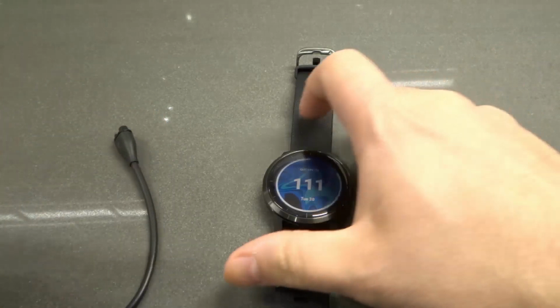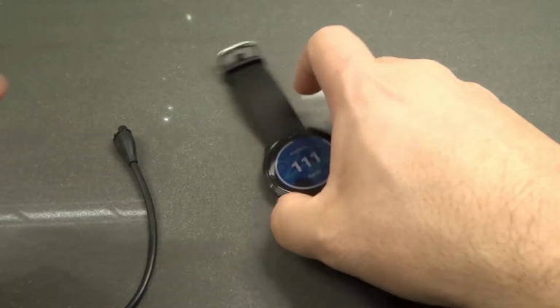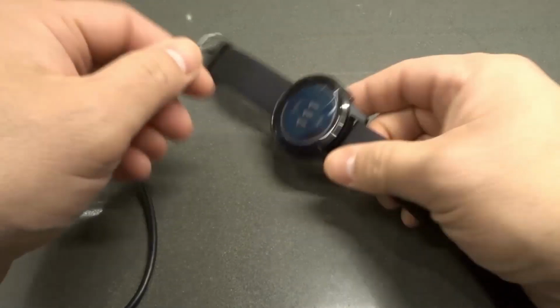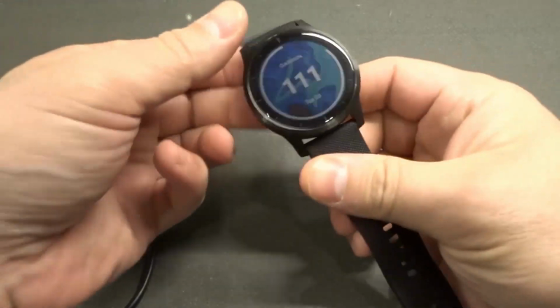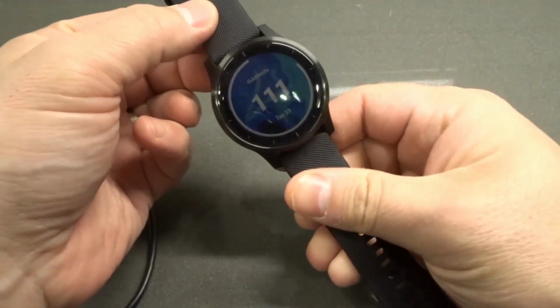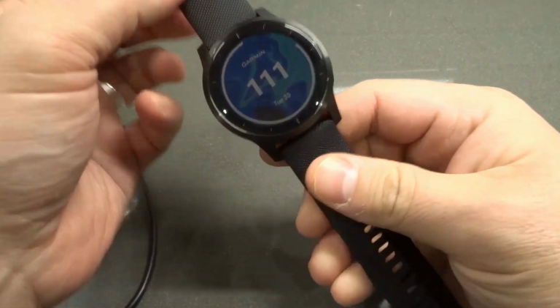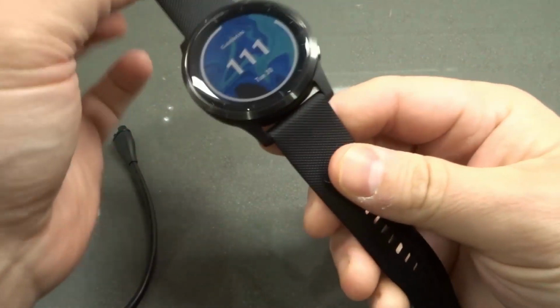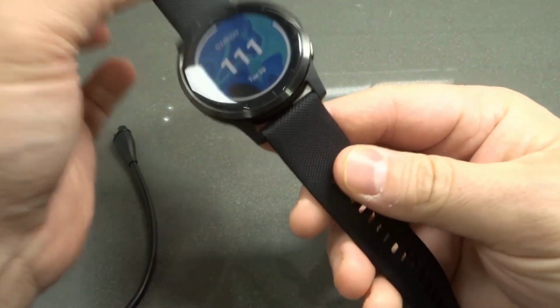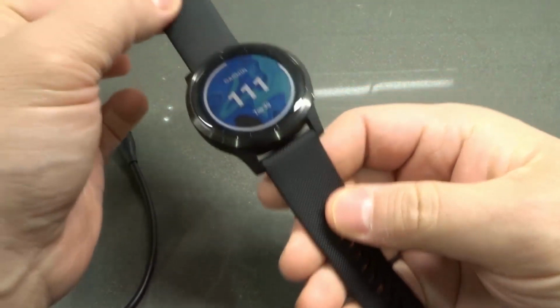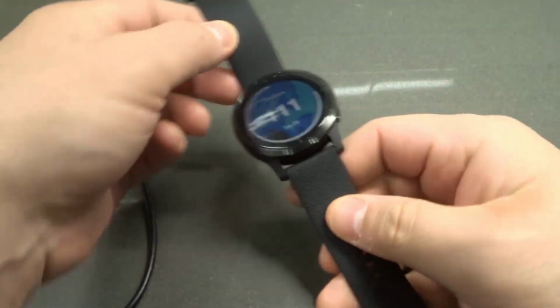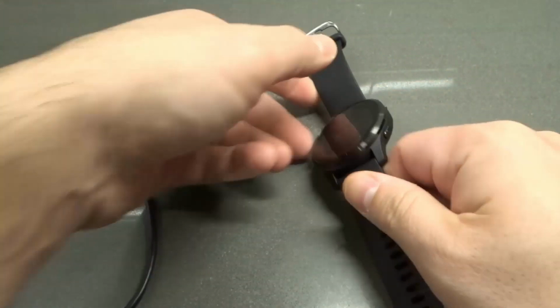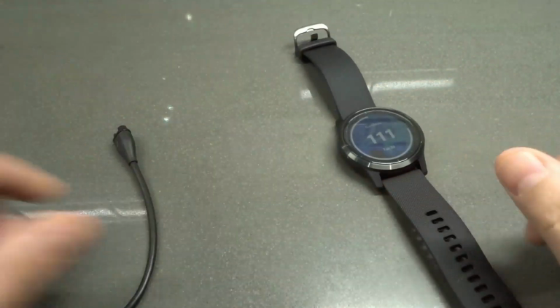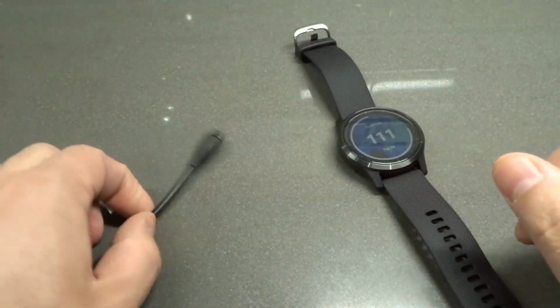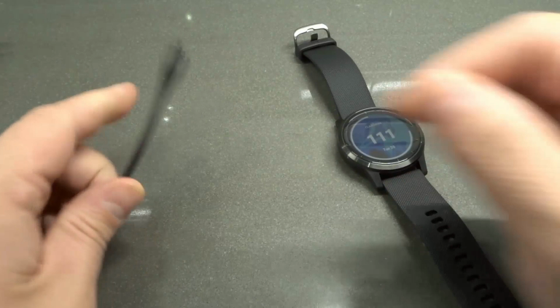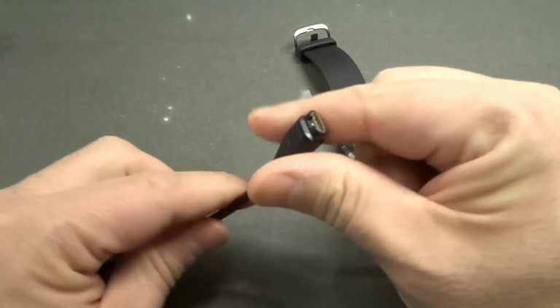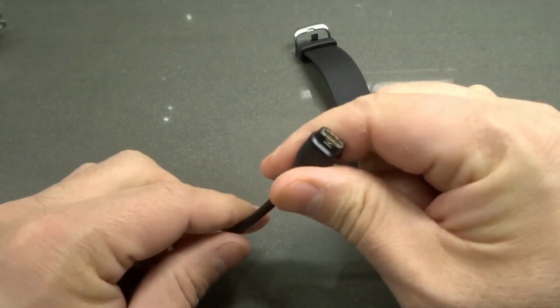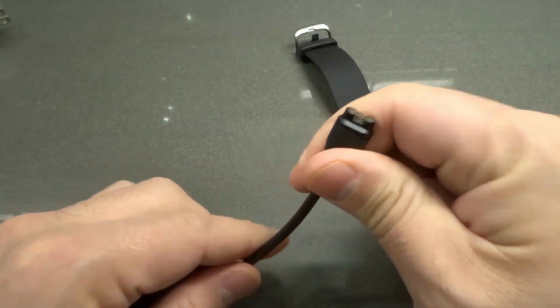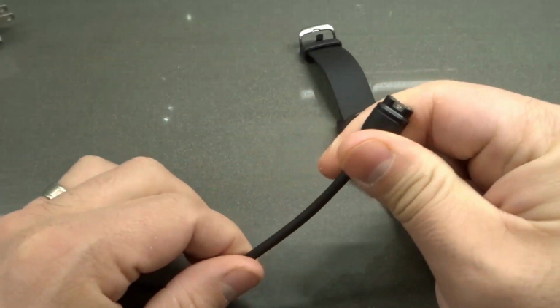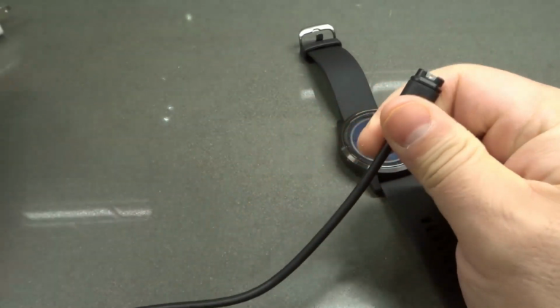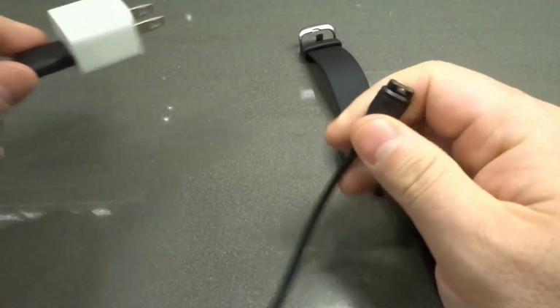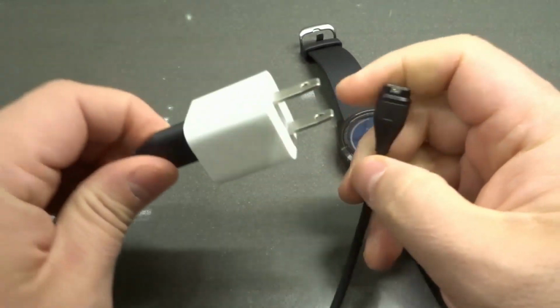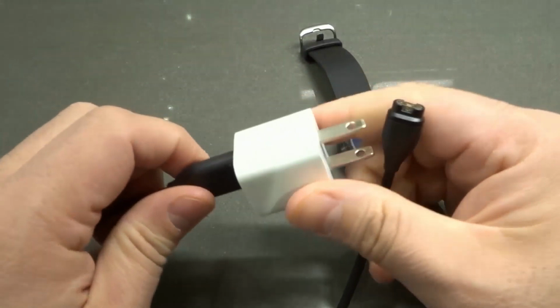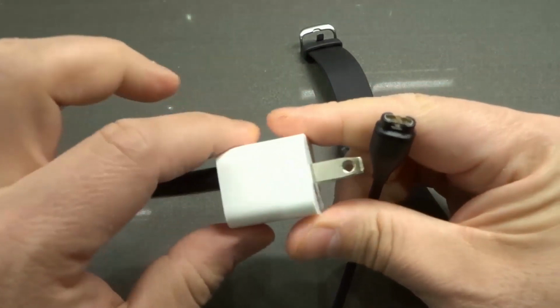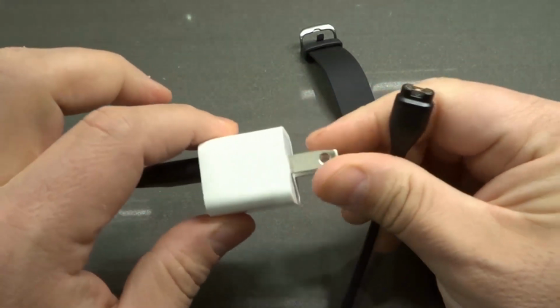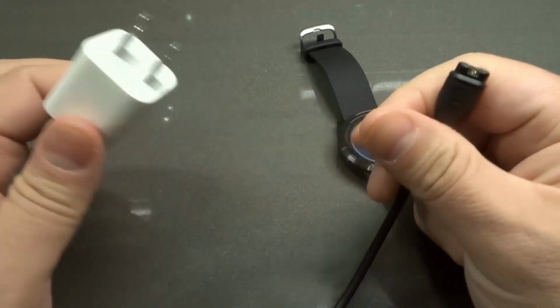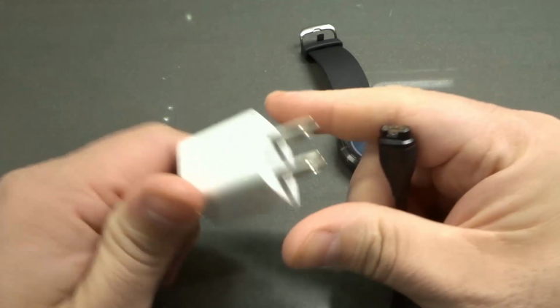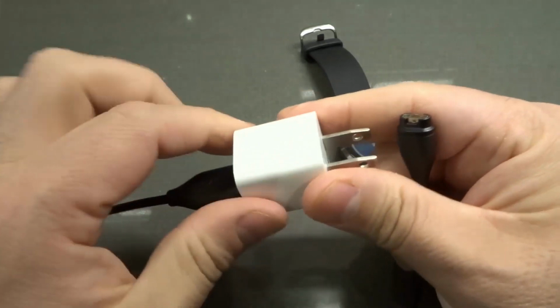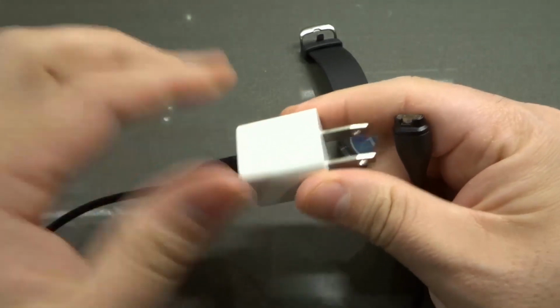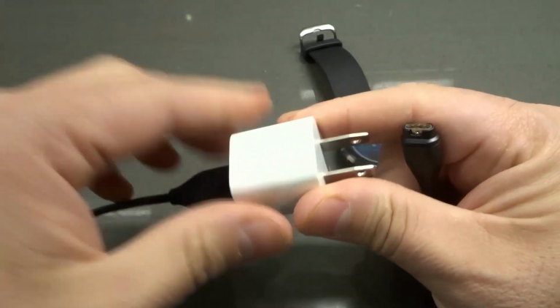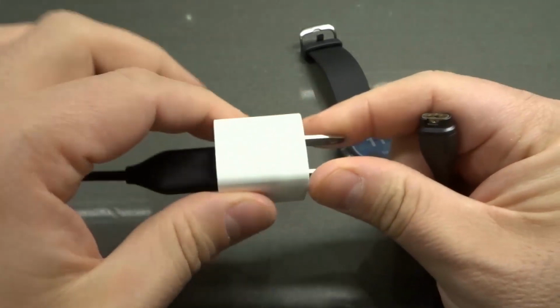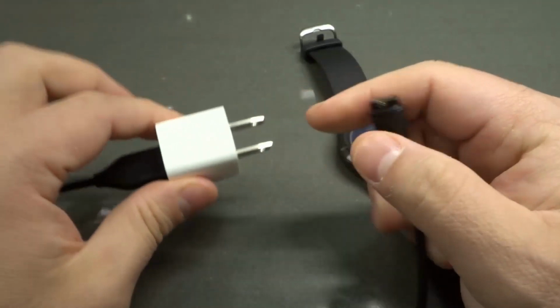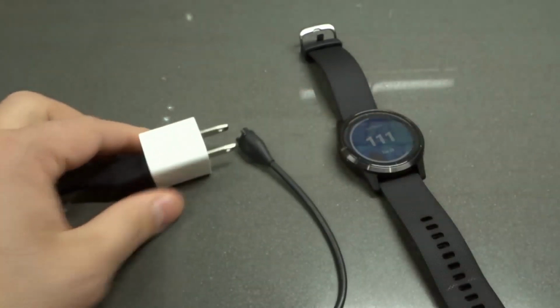As you can see right here, I have my Garmin Vivoactive 4 GPS smartwatch, and I also have the charger that came with it. Alongside the charger, you're going to have to plug it into a USB power source, in which case I'm going to use this power brick right here.